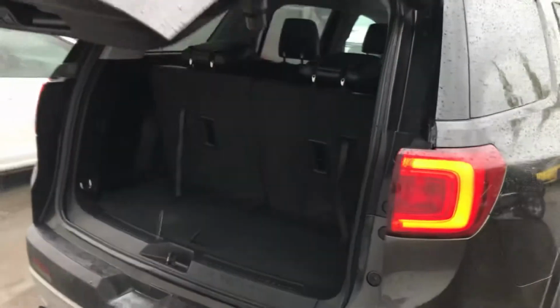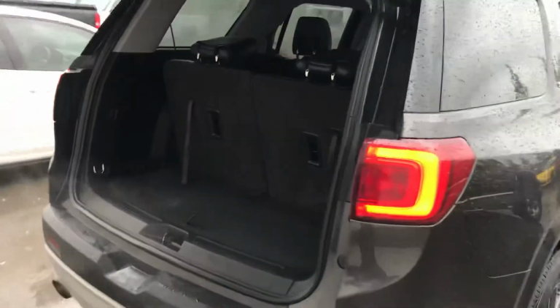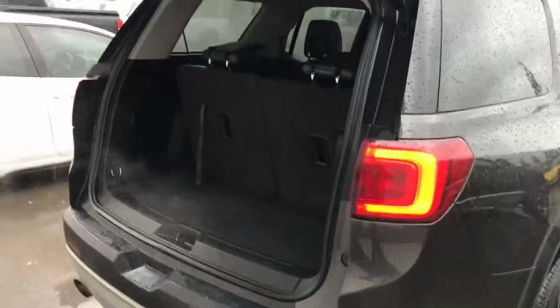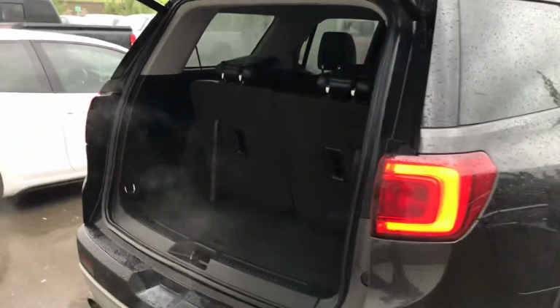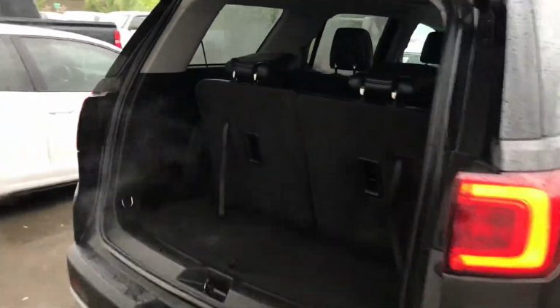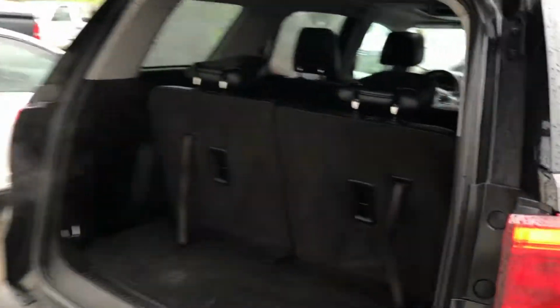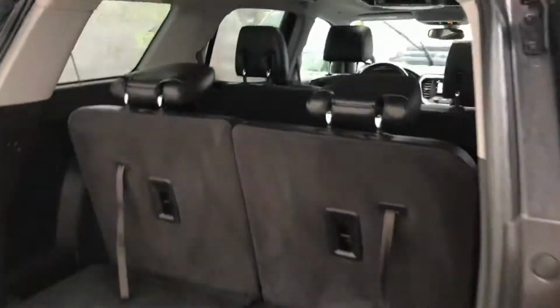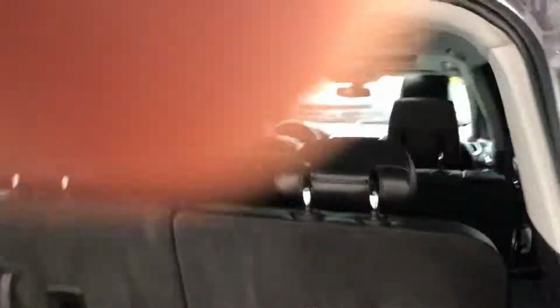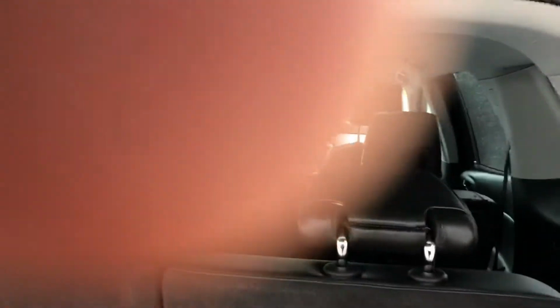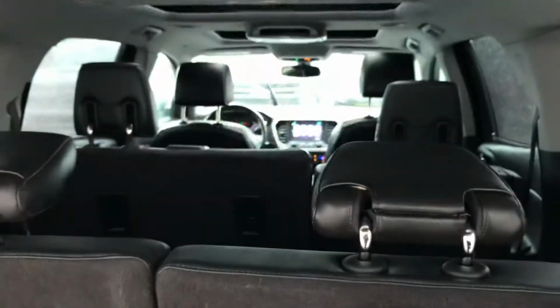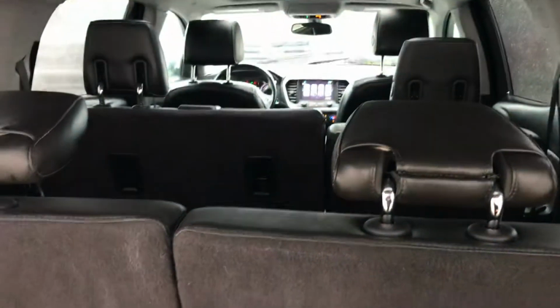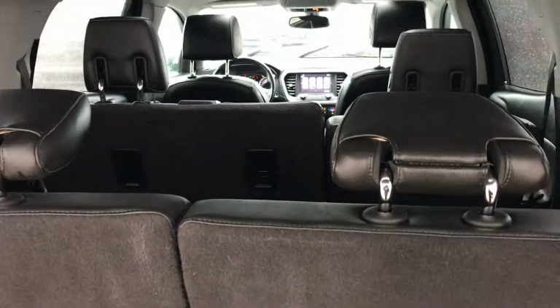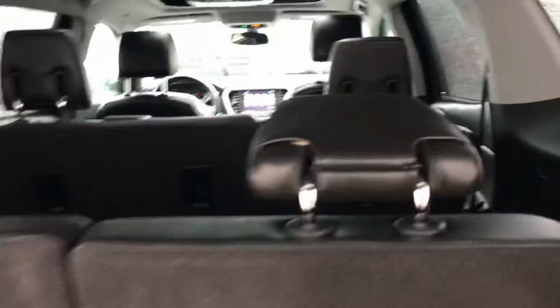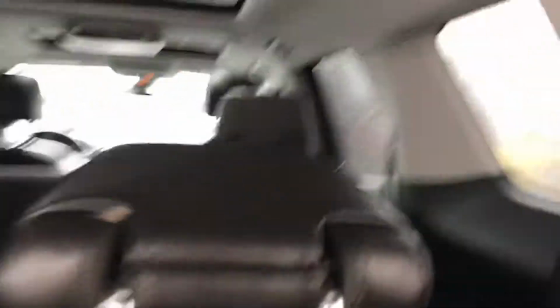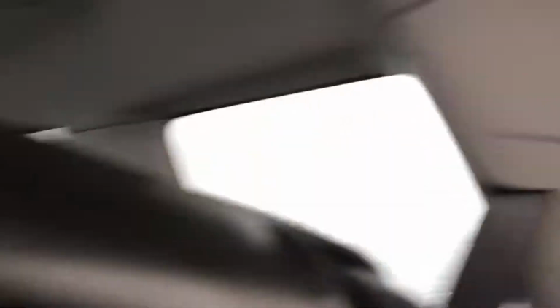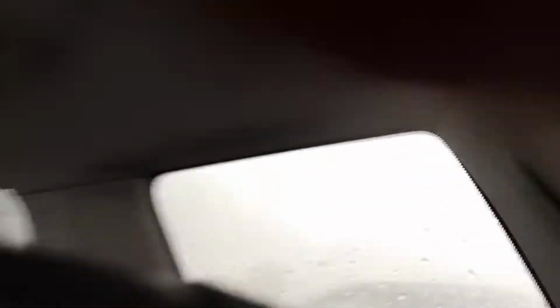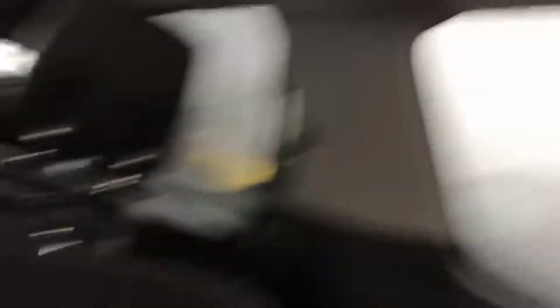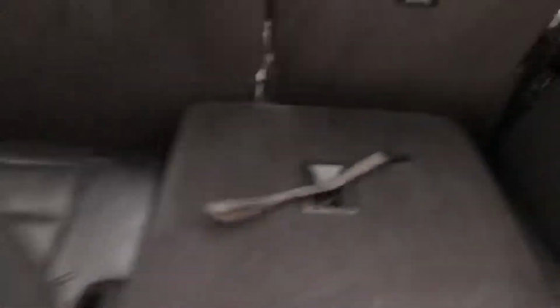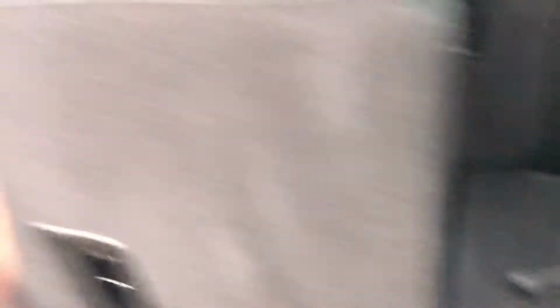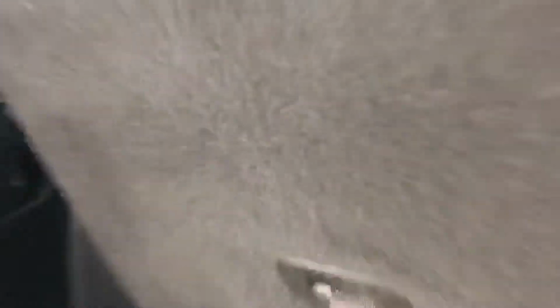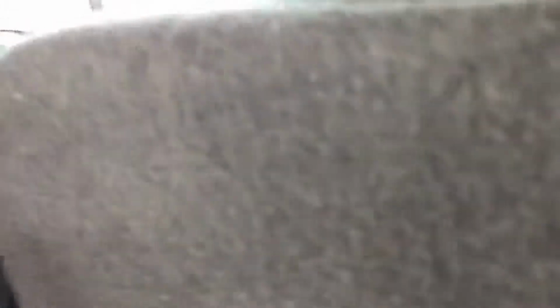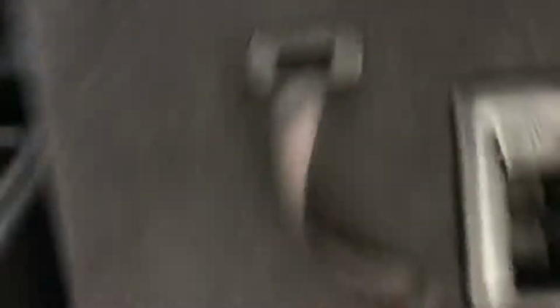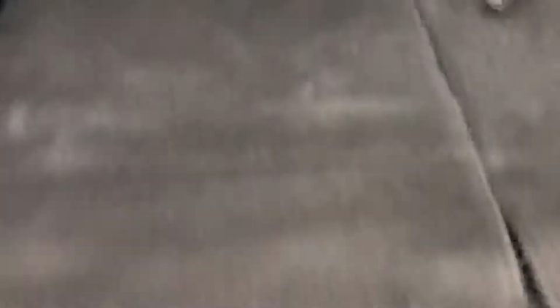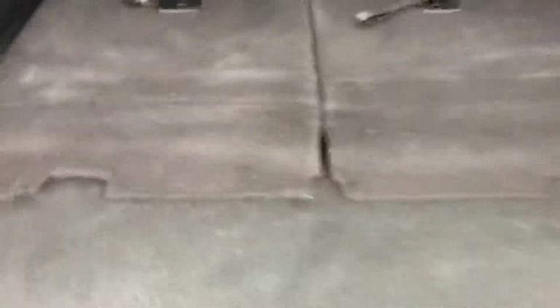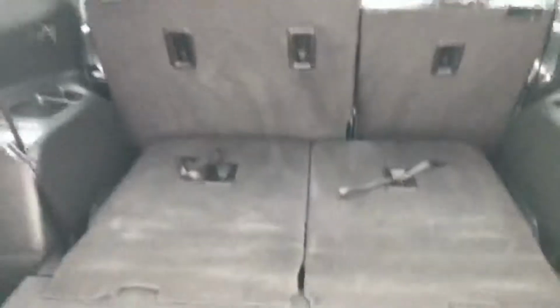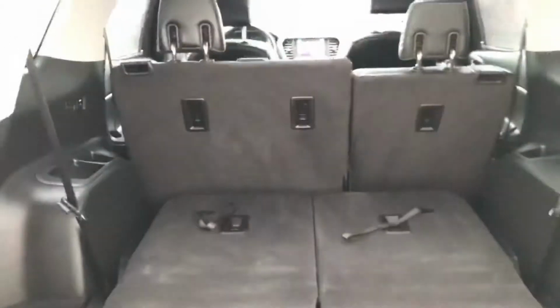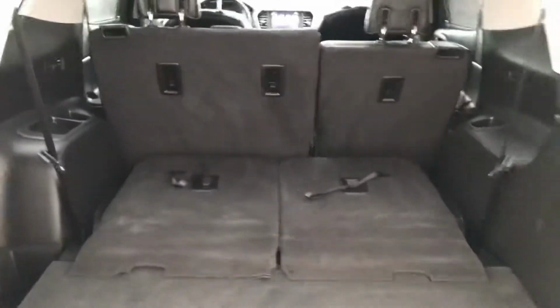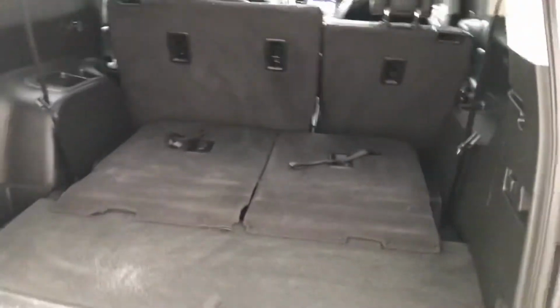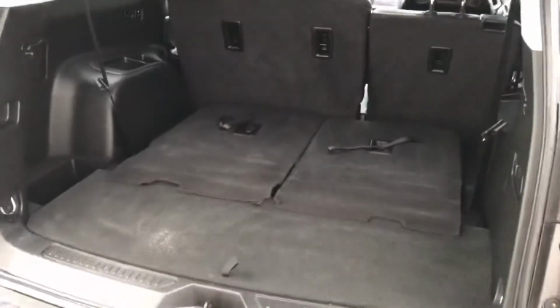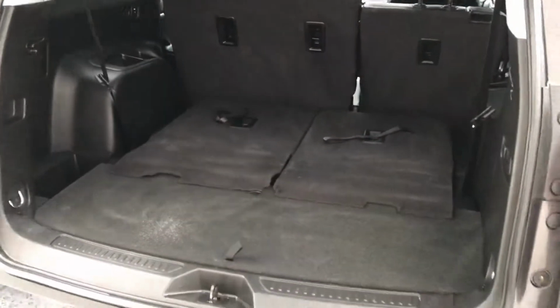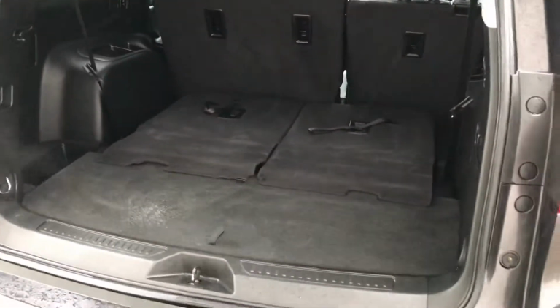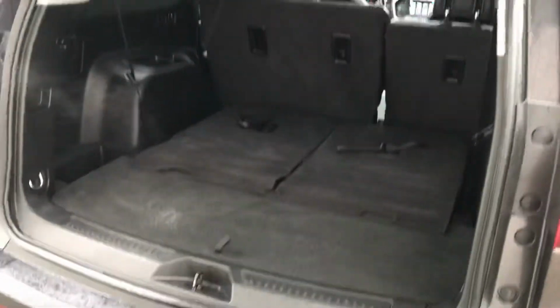It is all-wheel drive, but they're actually selectable all-wheel drive now. This one has the bench in the second row, which is one of the things my wife and I liked the most when we had ours.